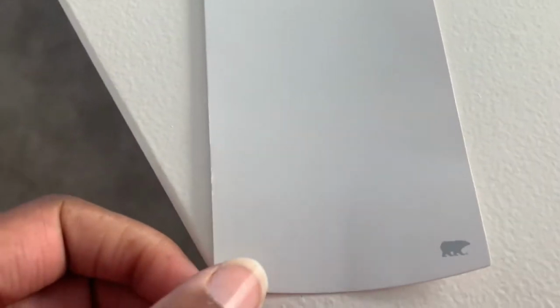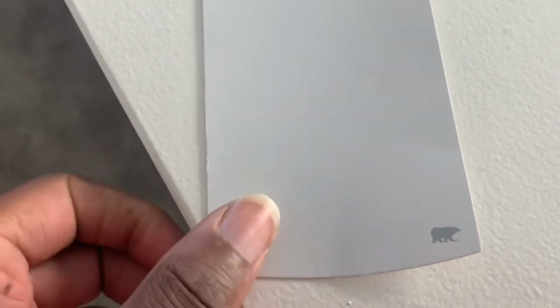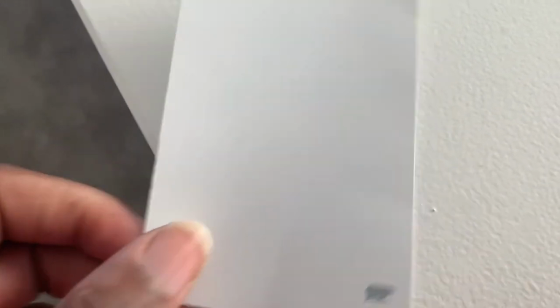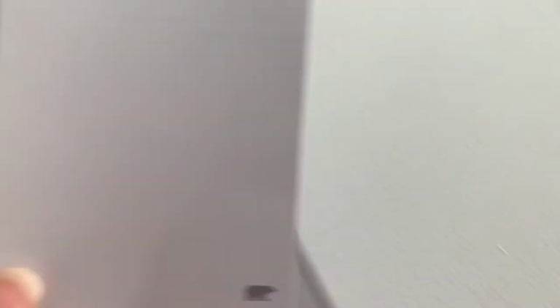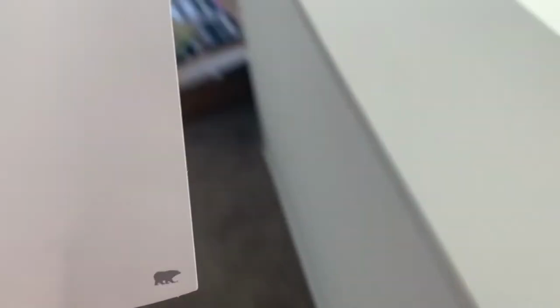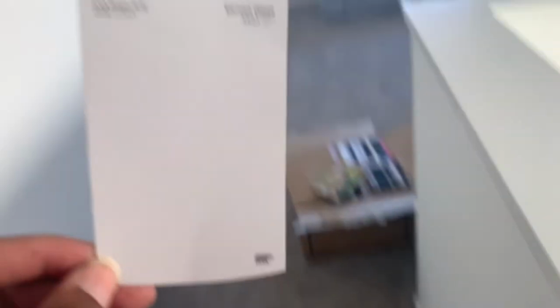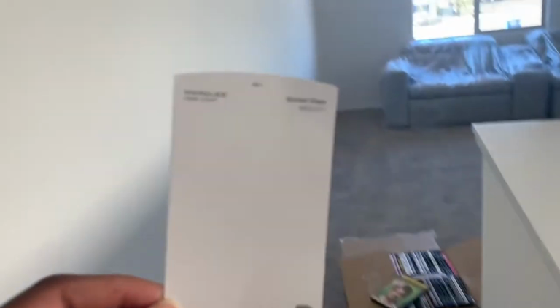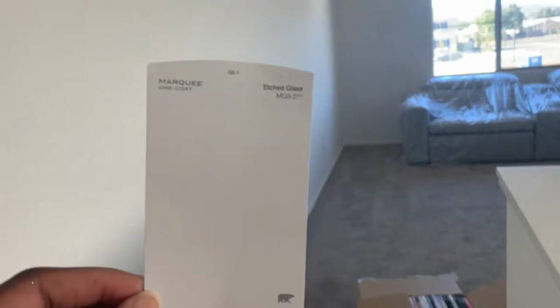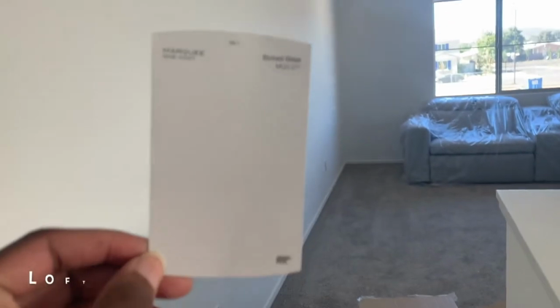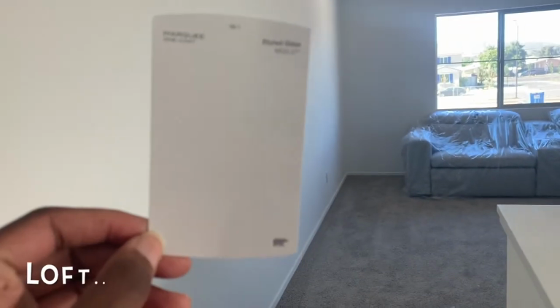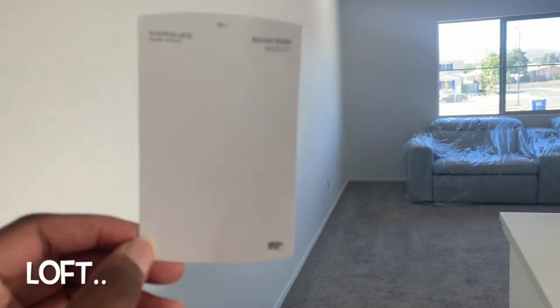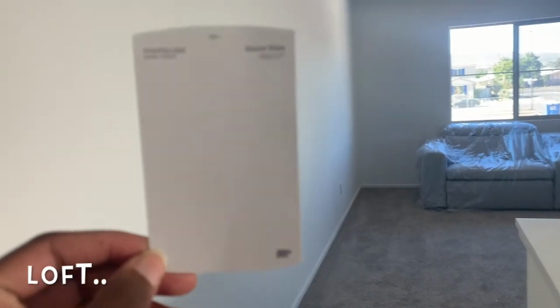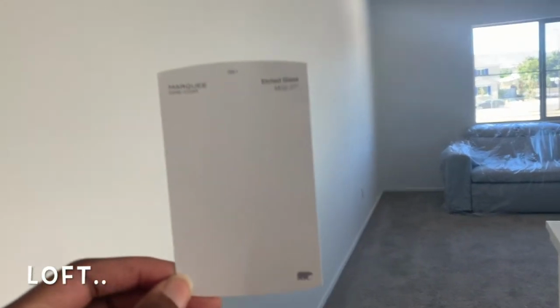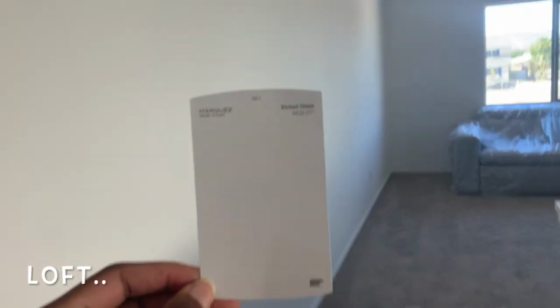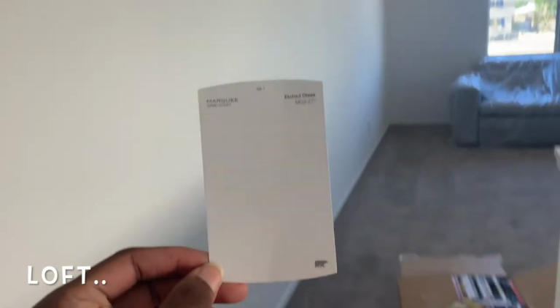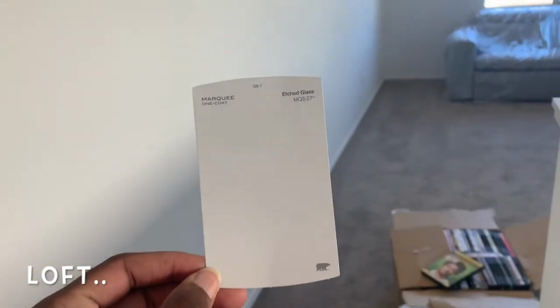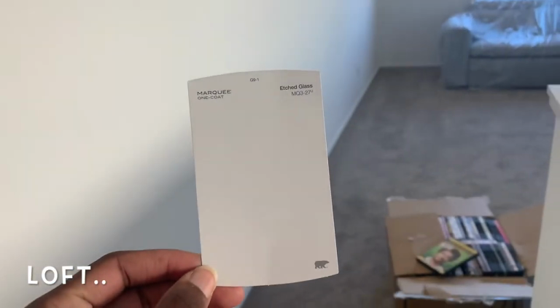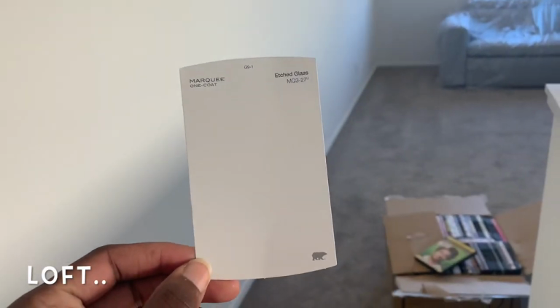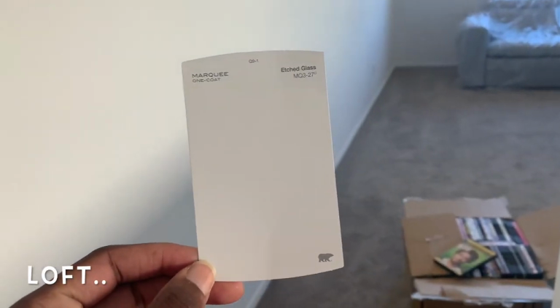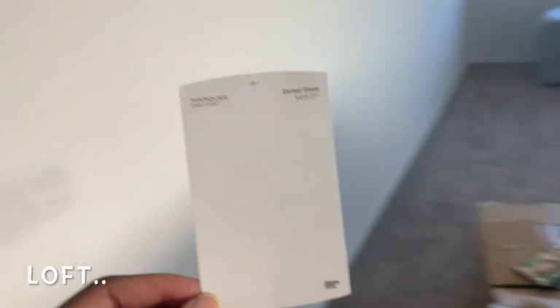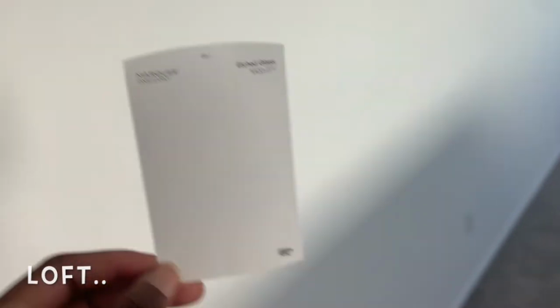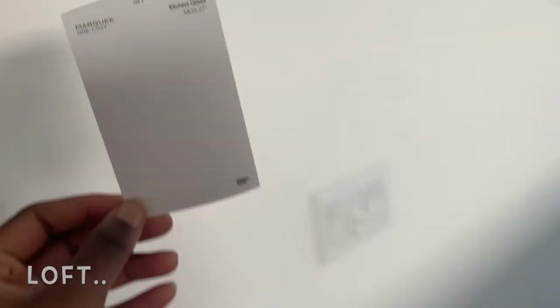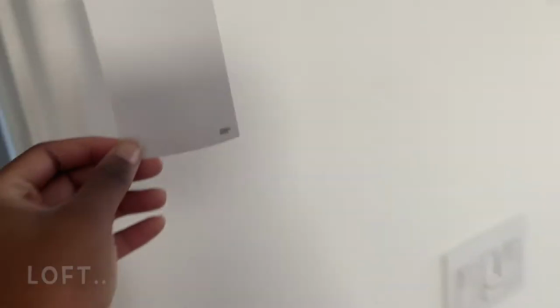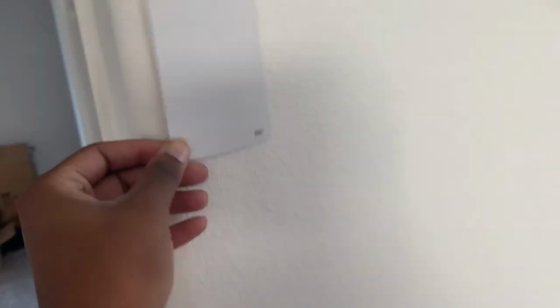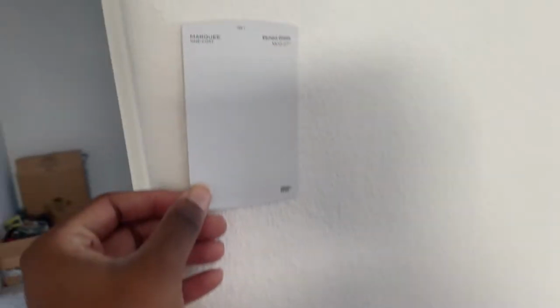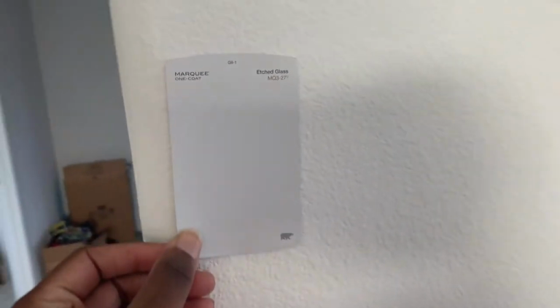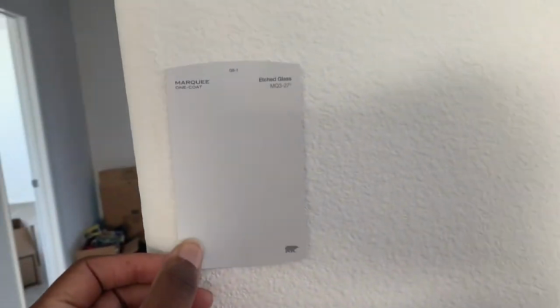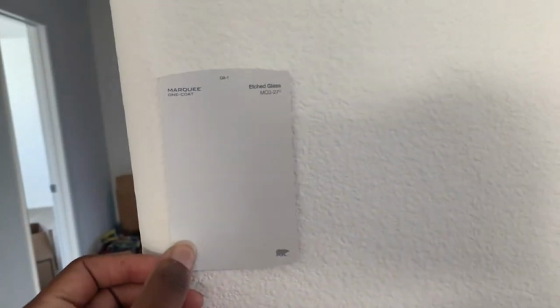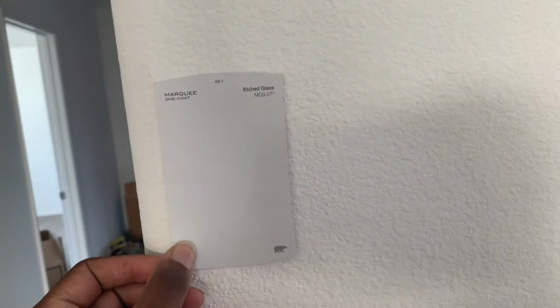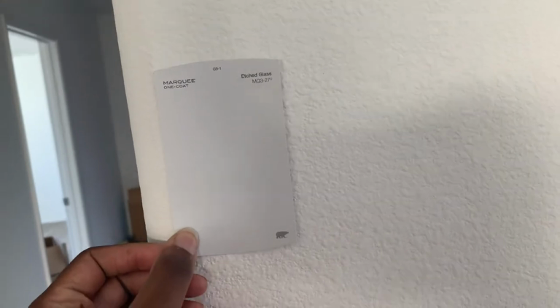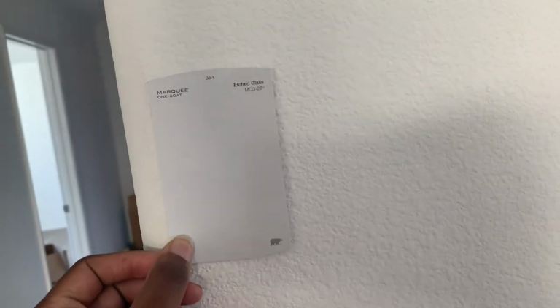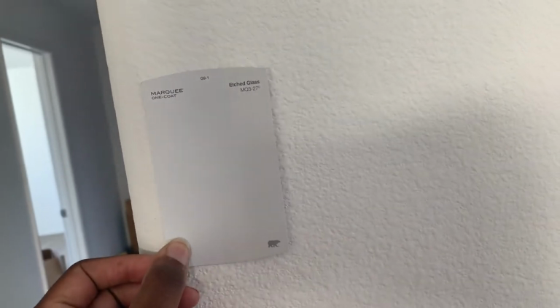Here's a close up of the color that I picked. This paint is by Marquee and it's a light gray. I'm going to show you guys how it looks up against the wall.